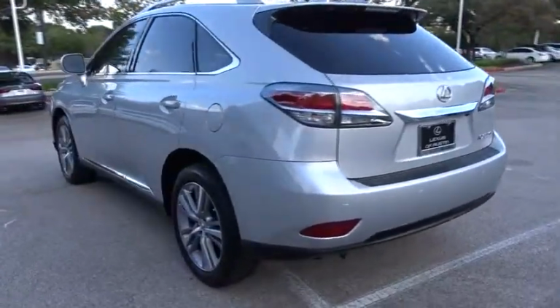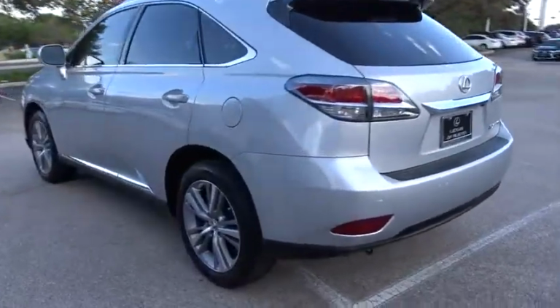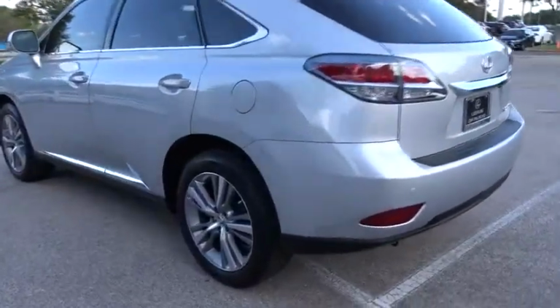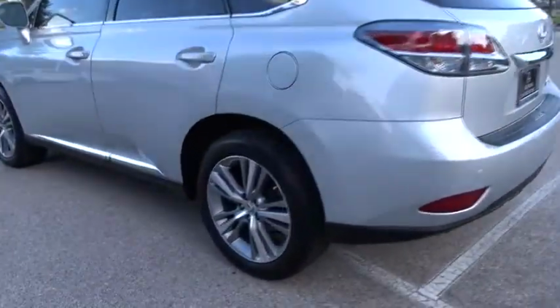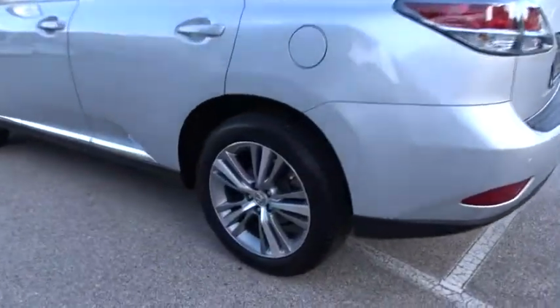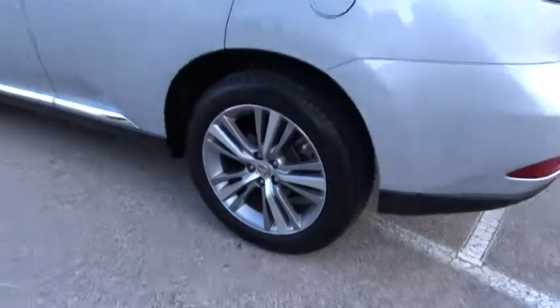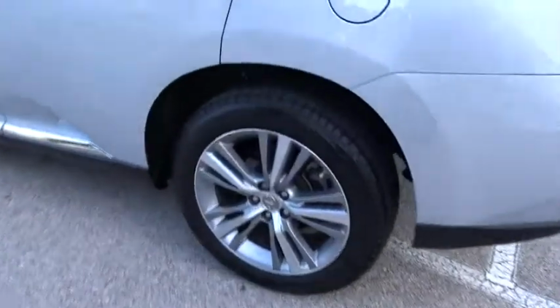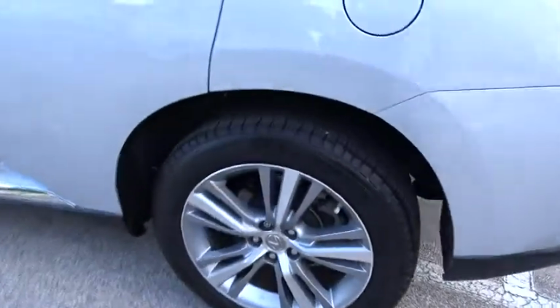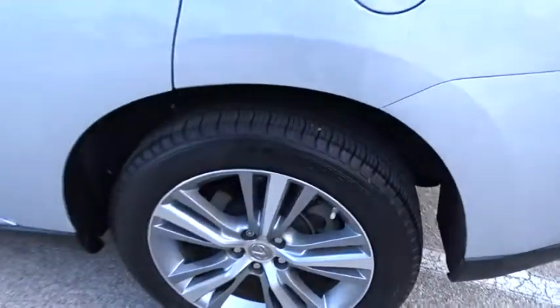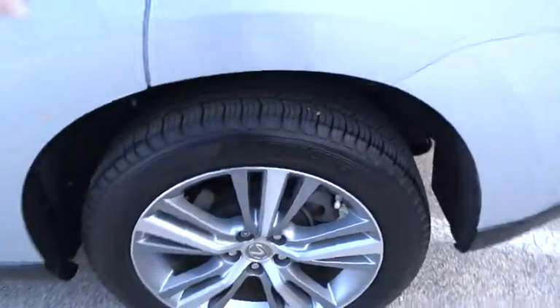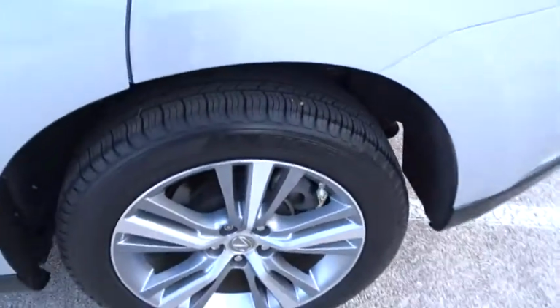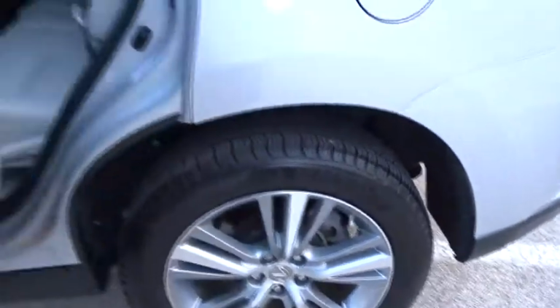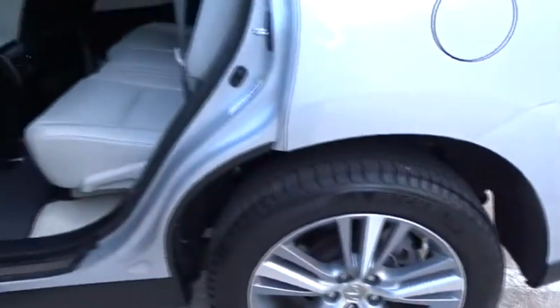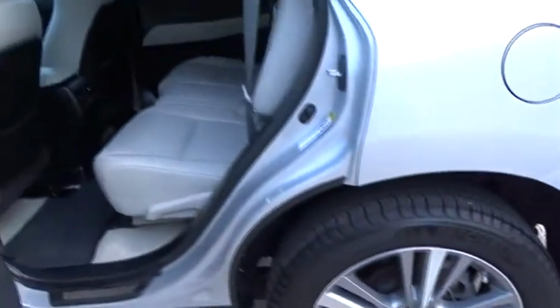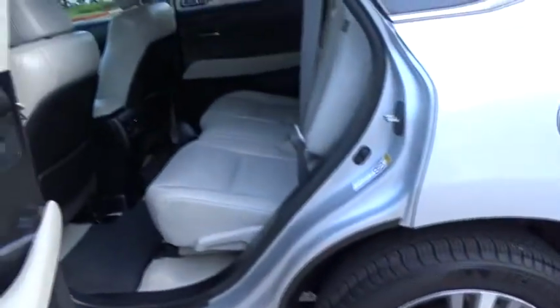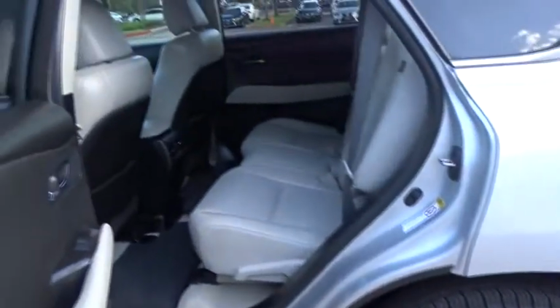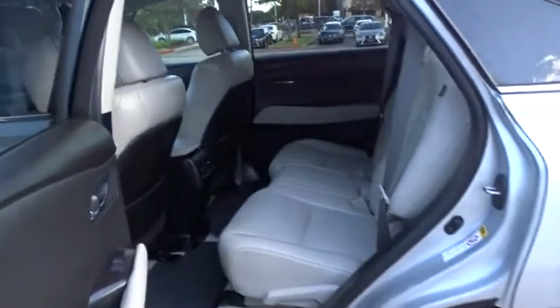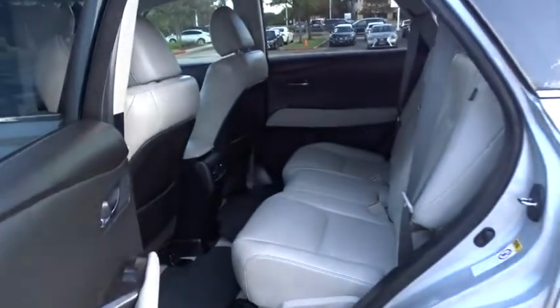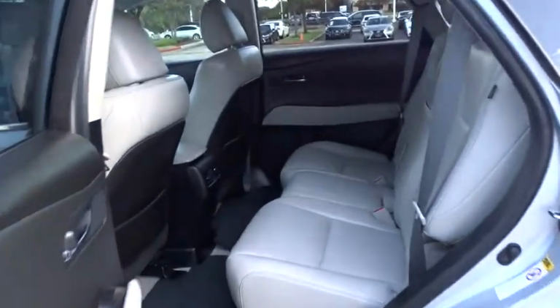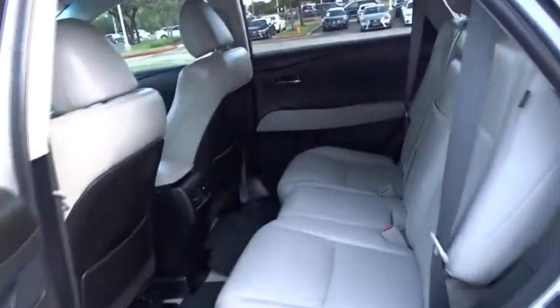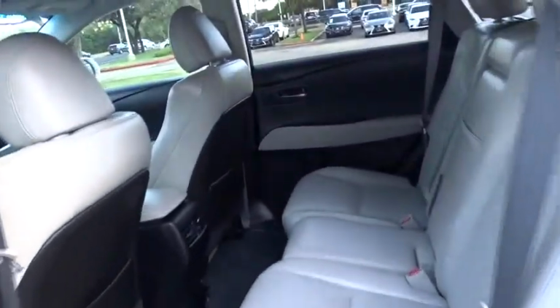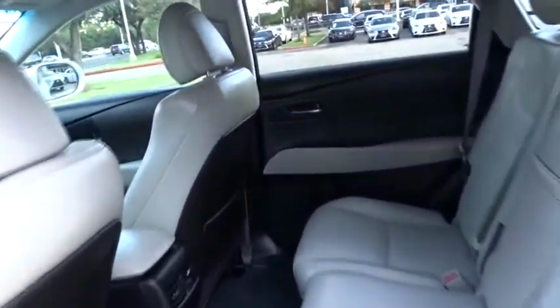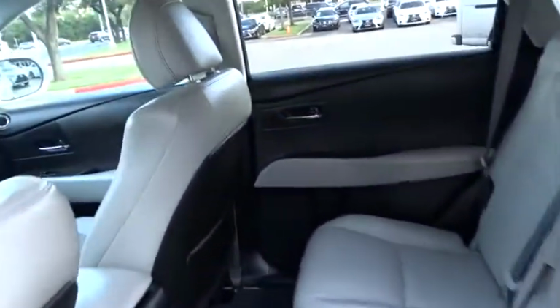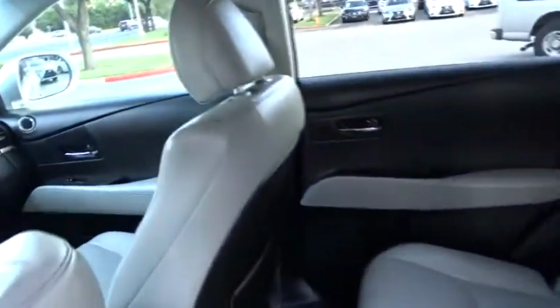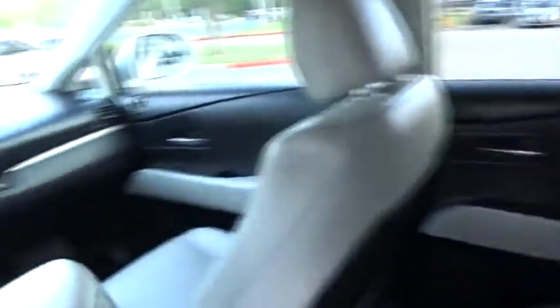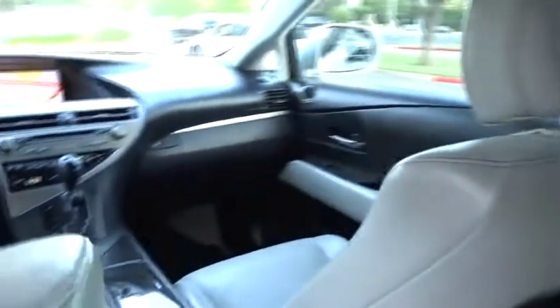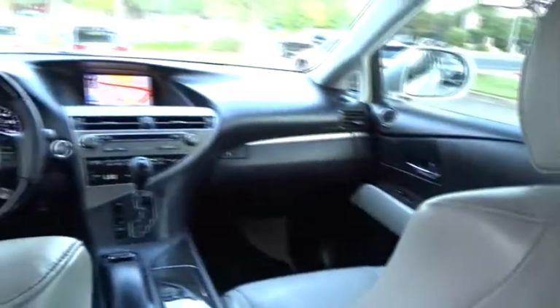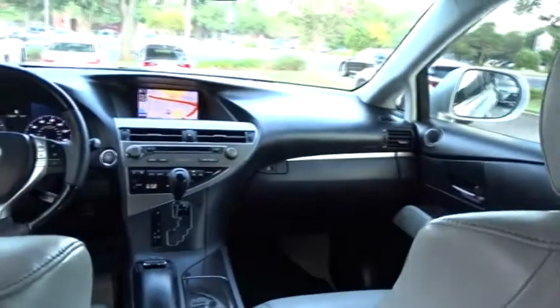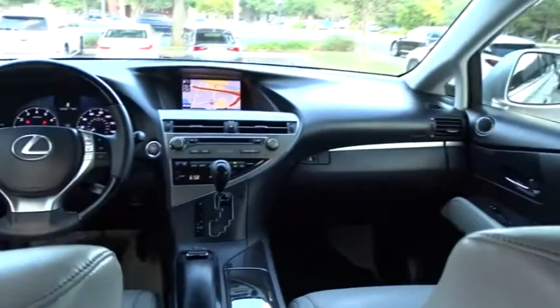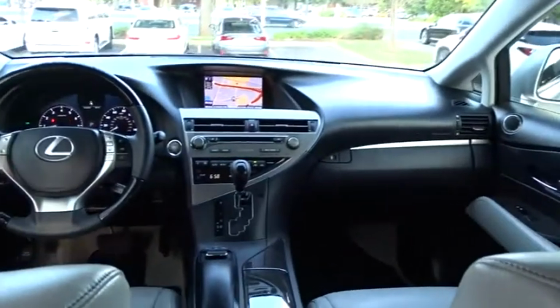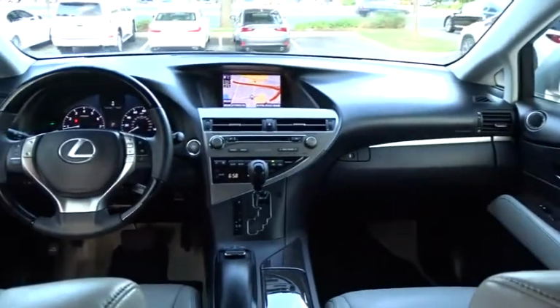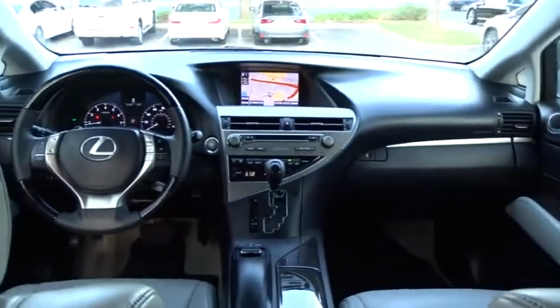Stability control, traction control, keyless entry, steering wheel audio controls, power liftgate, power passenger seat, anti-lock braking system, backup camera, leather-wrapped steering wheel, Bluetooth, power steering, adjustable steering wheel, cruise control.